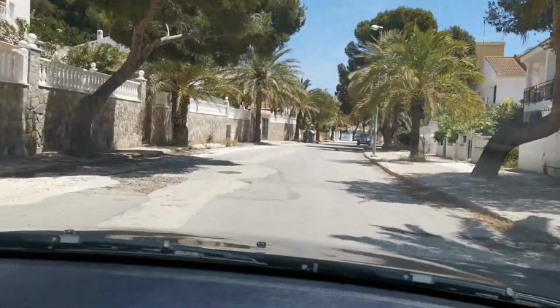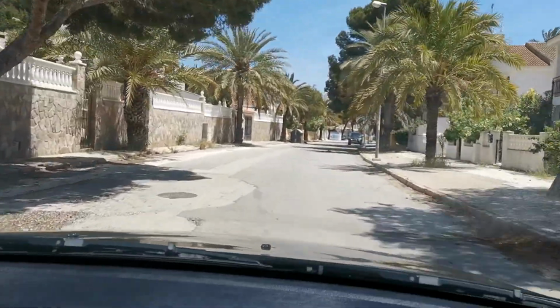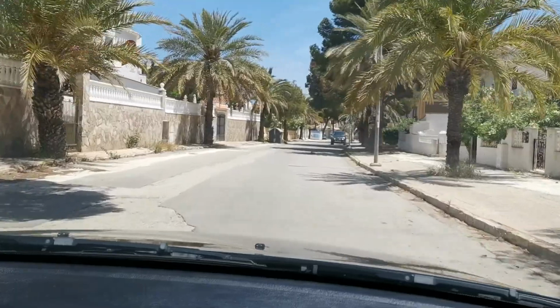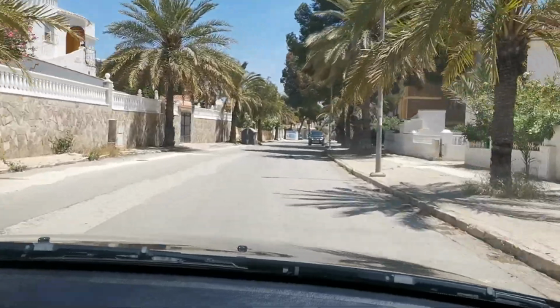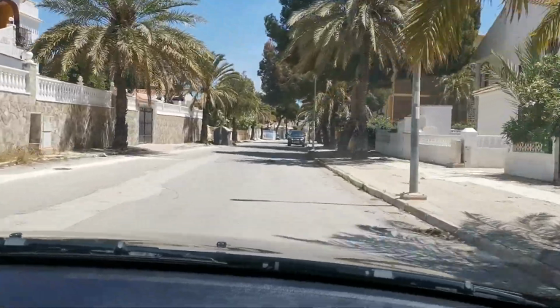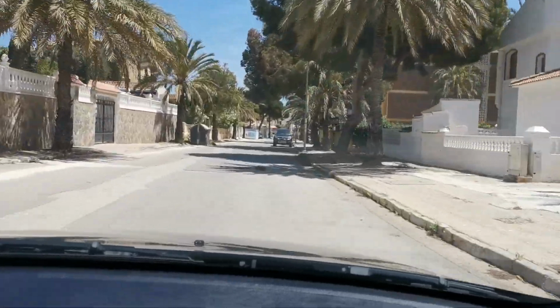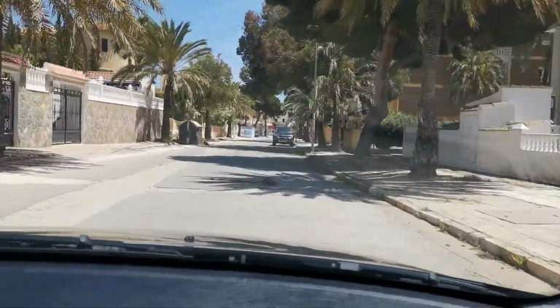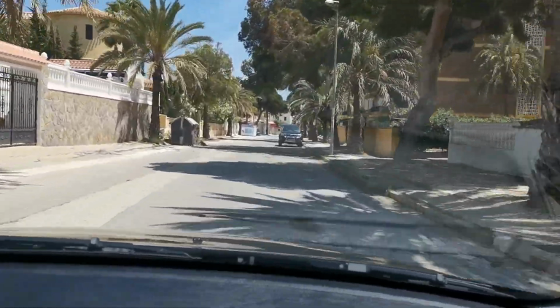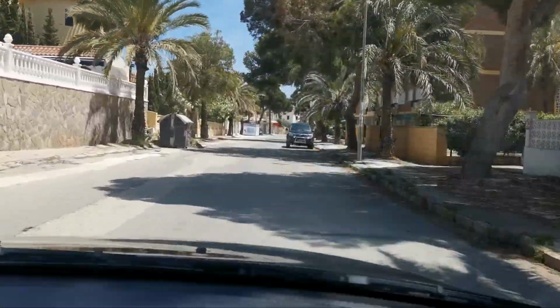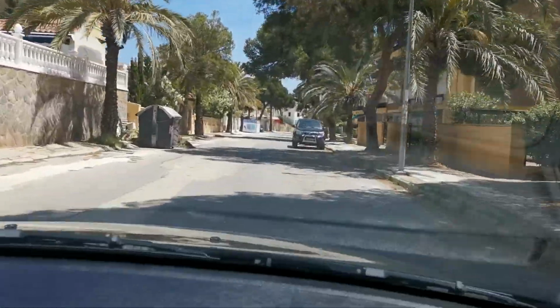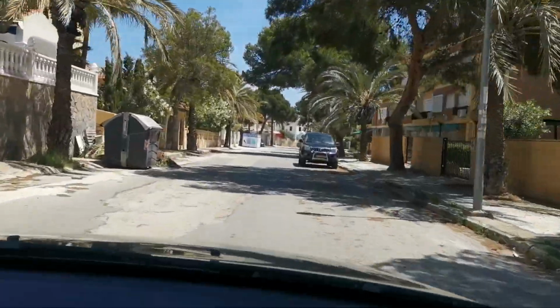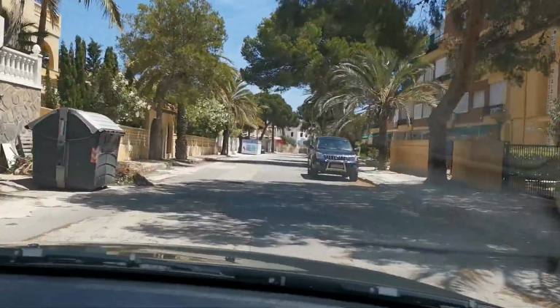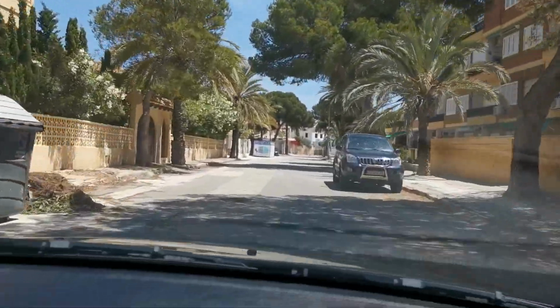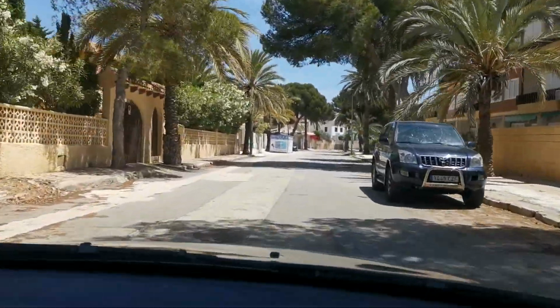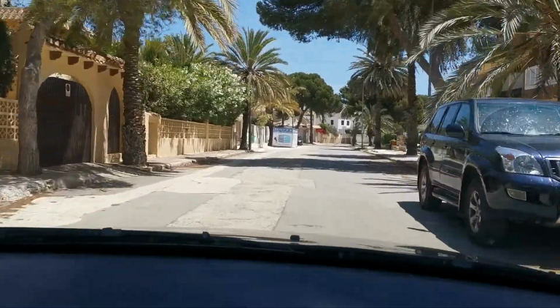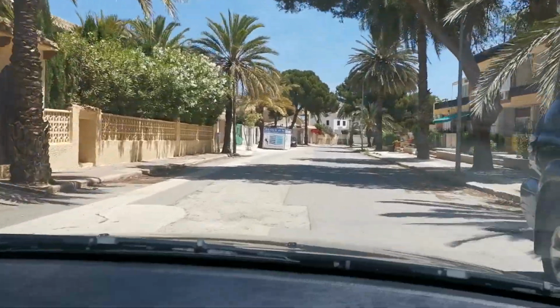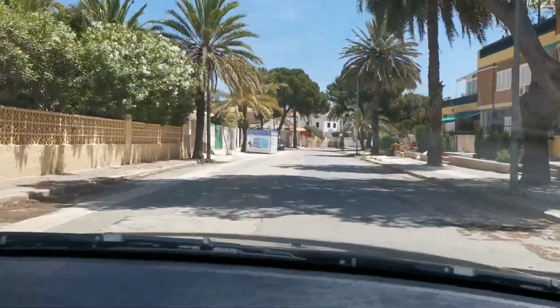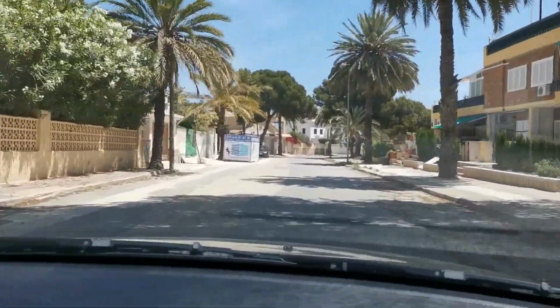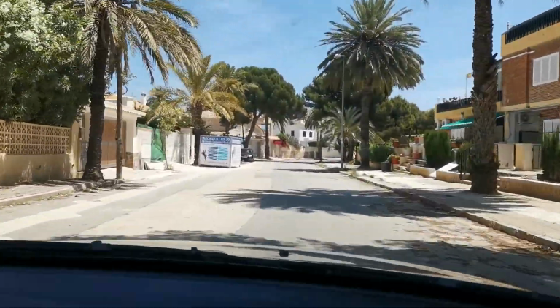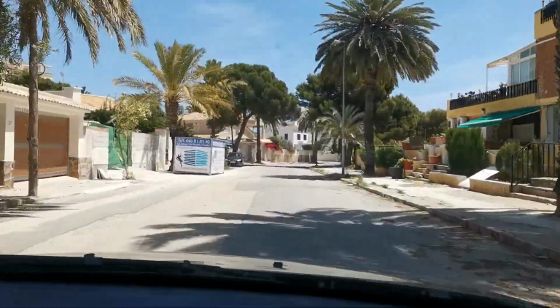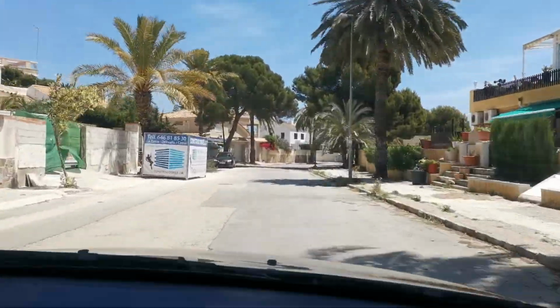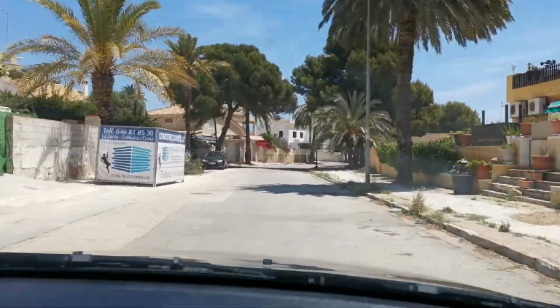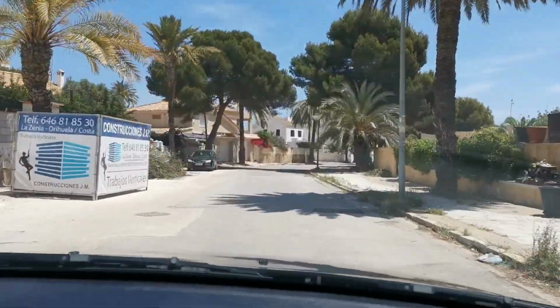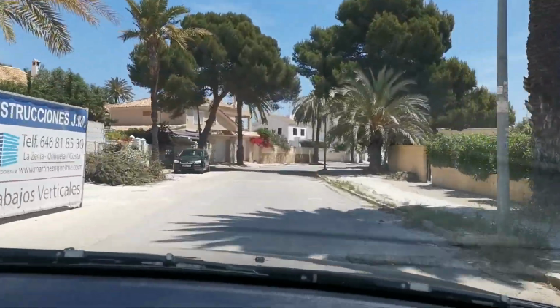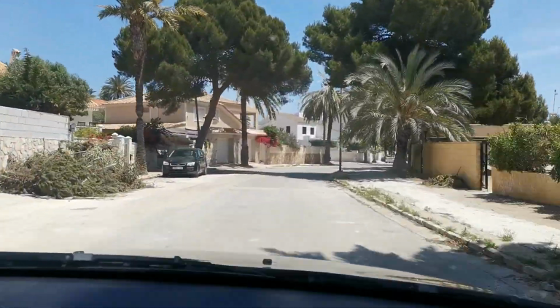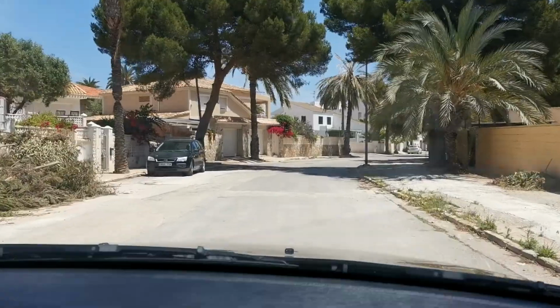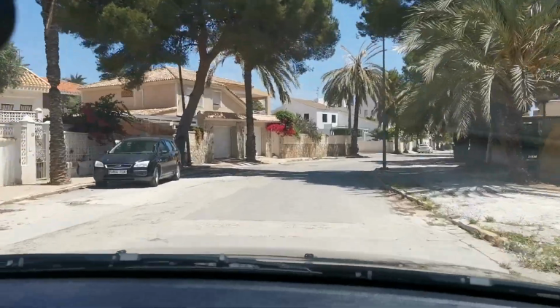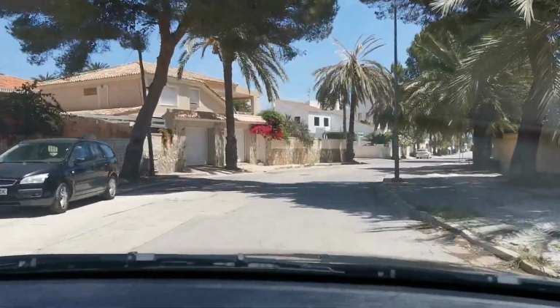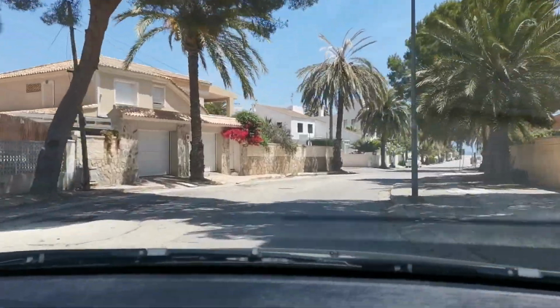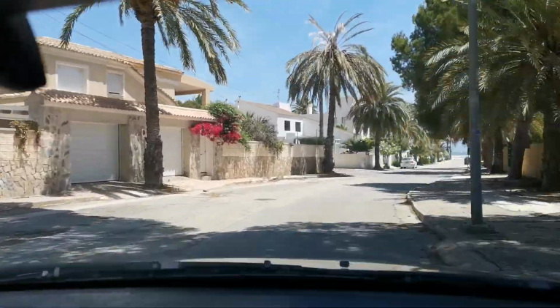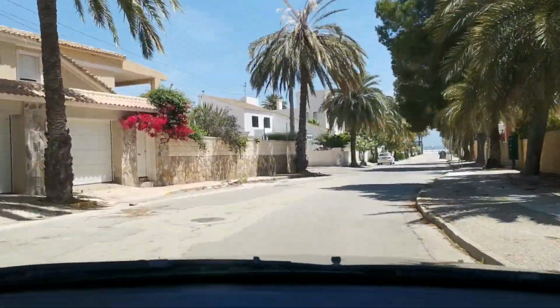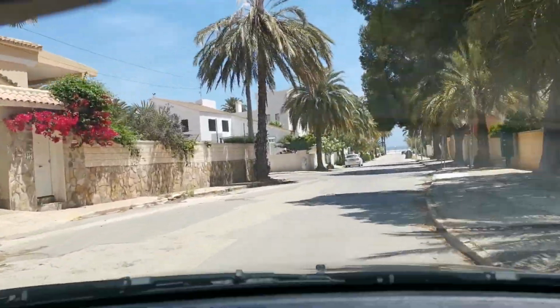Would it be quicker to walk? It would take about 10 minutes. You can walk on either side - there are two roads there from the Orihuela Costa Resort. I've walked down from there - it's a 10 to 12 minute walk. Look, there's the beach!